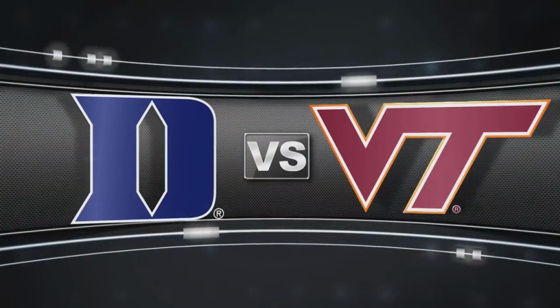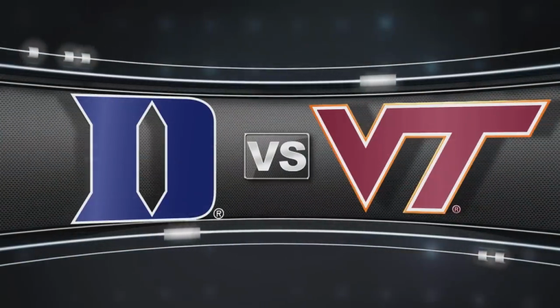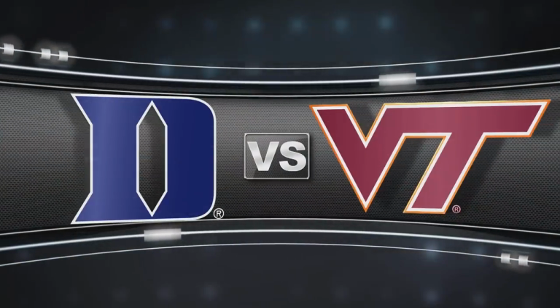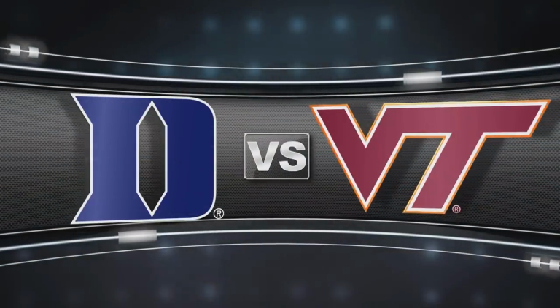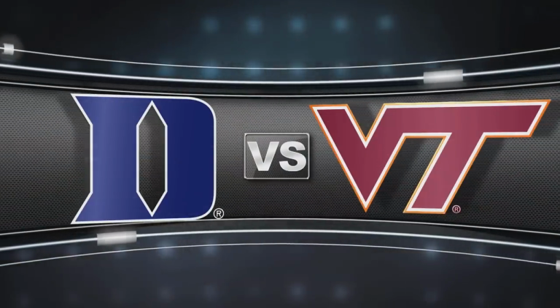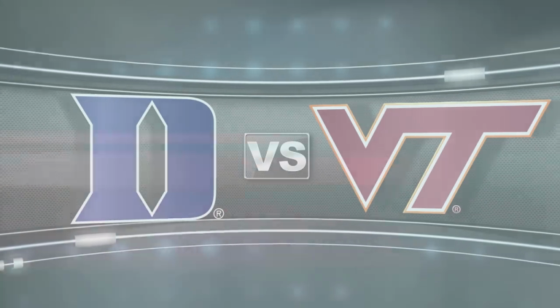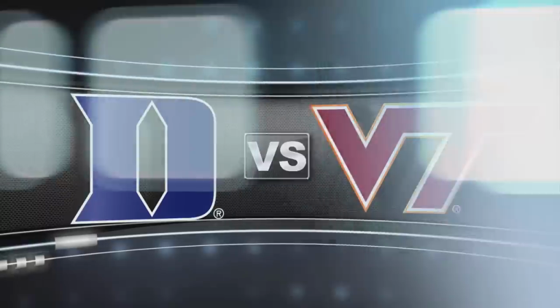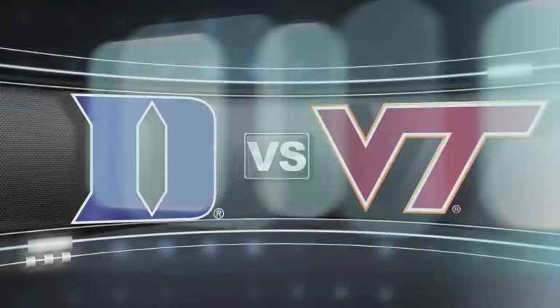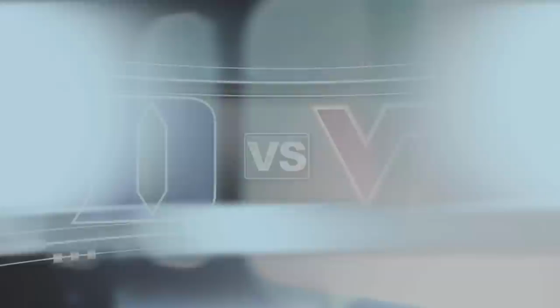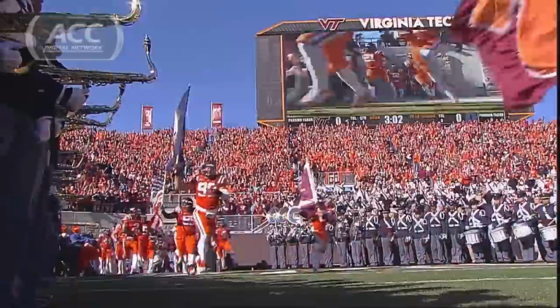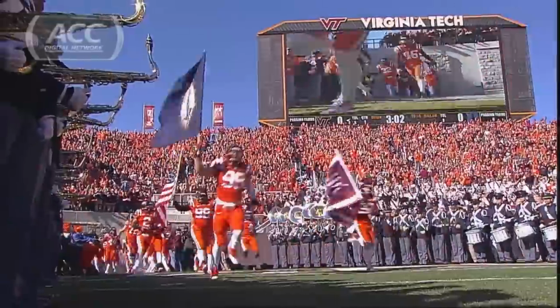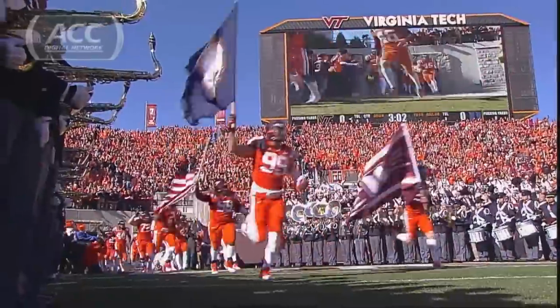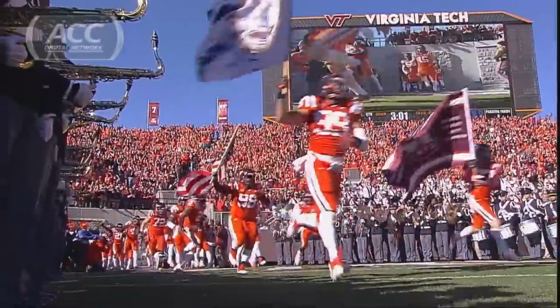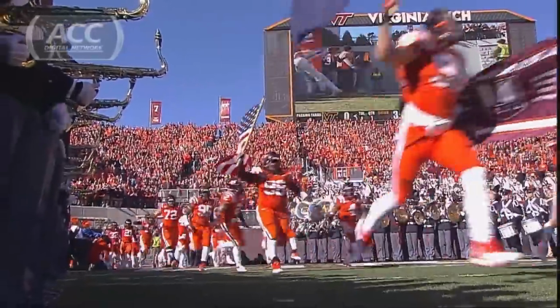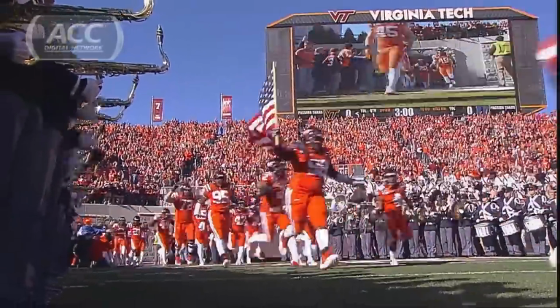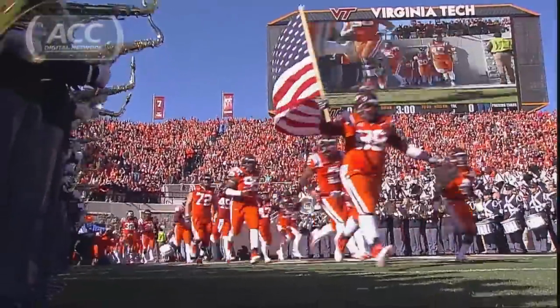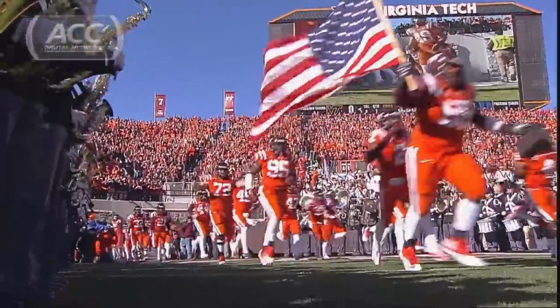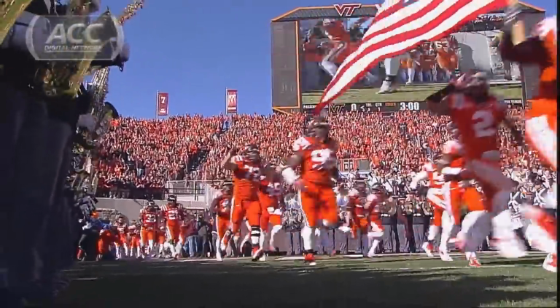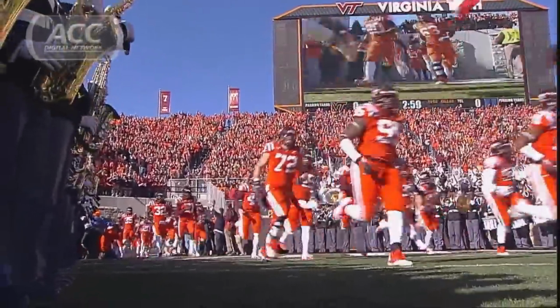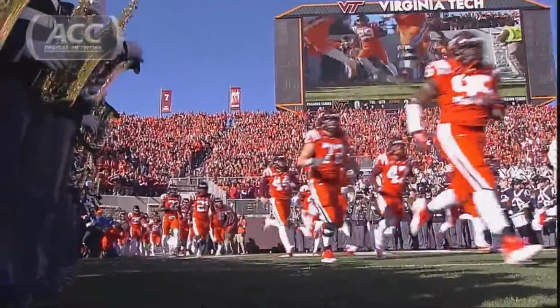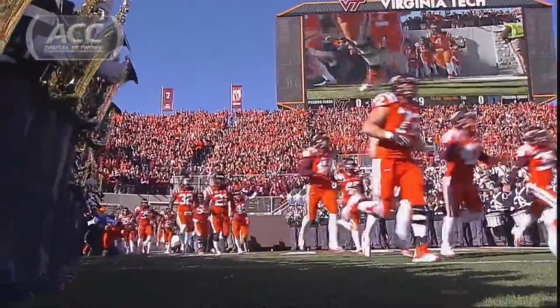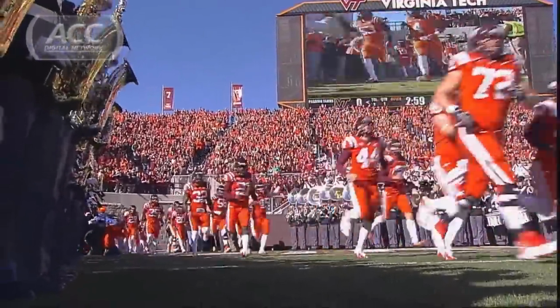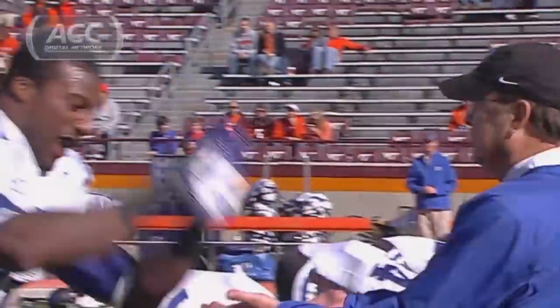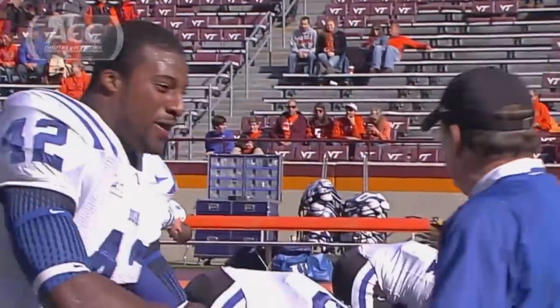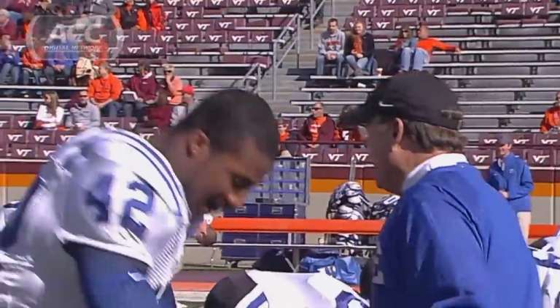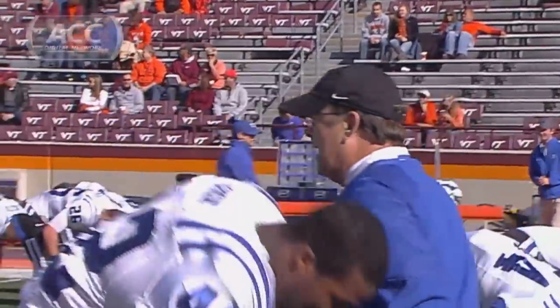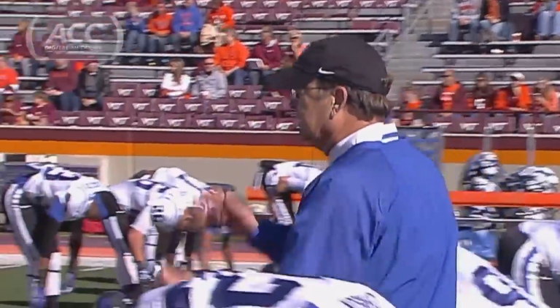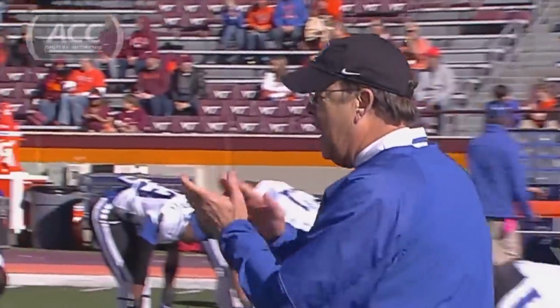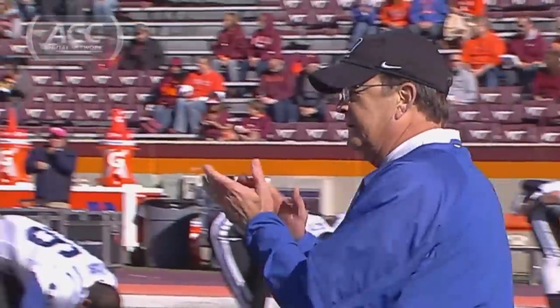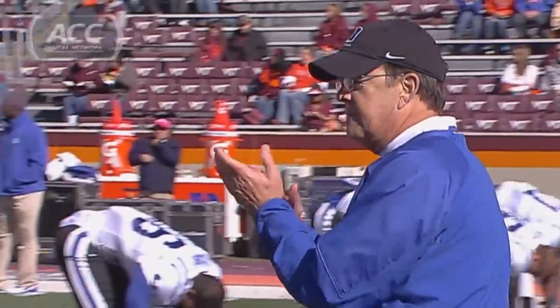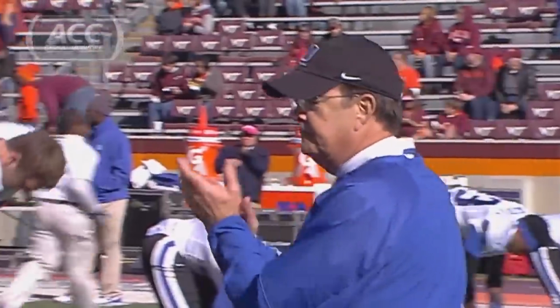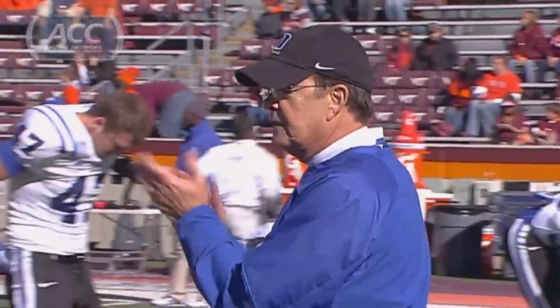Virginia Tech going for its 7th straight win, facing Duke and looking for its biggest road win in decades. Now this one, it wasn't always pretty.